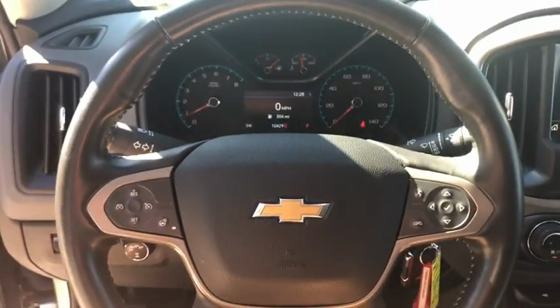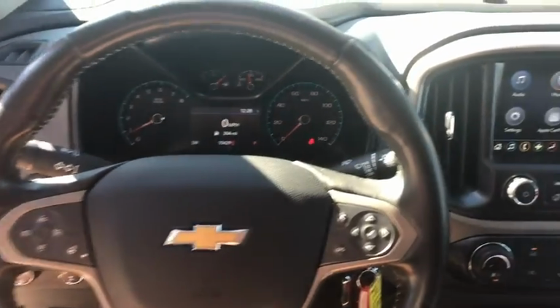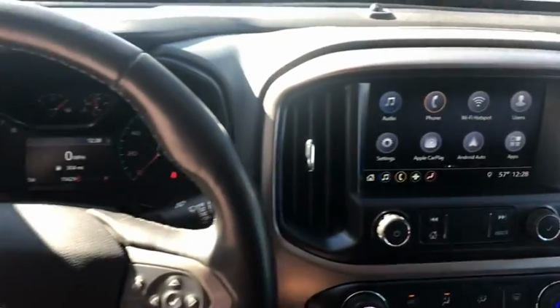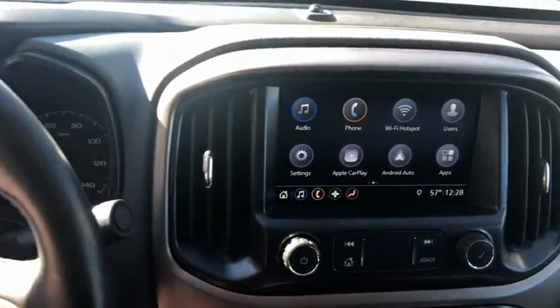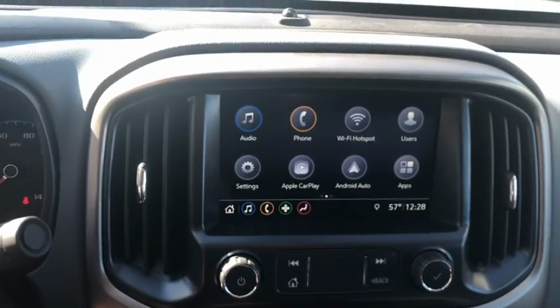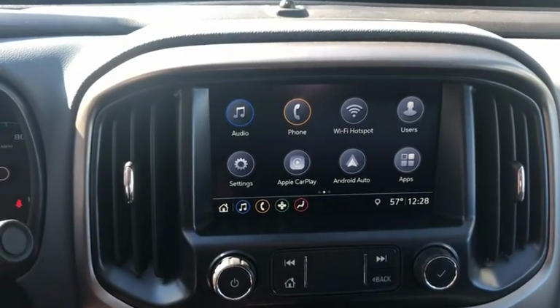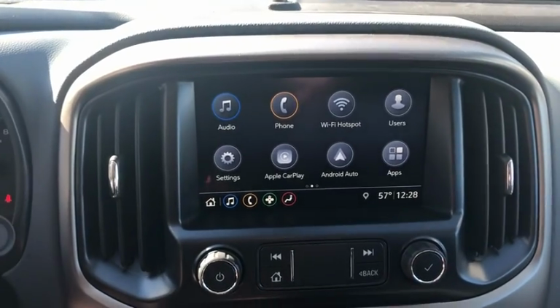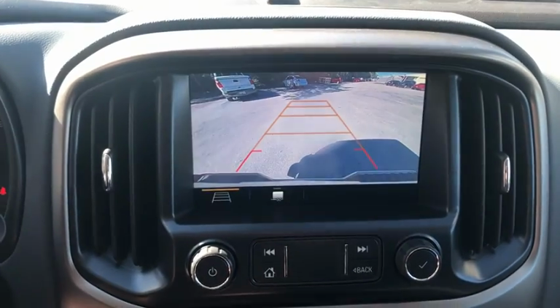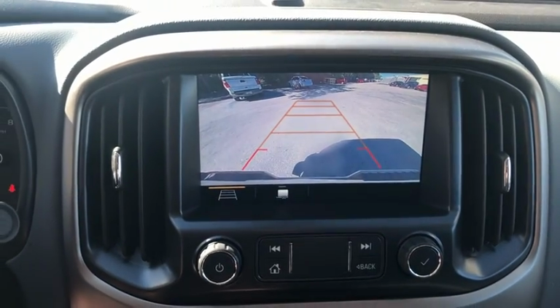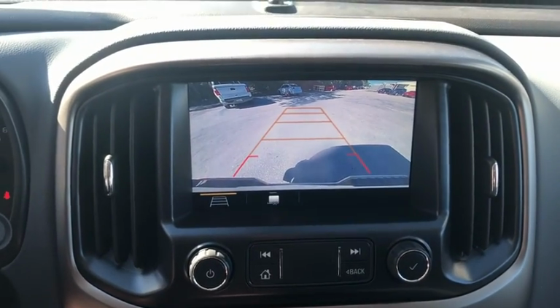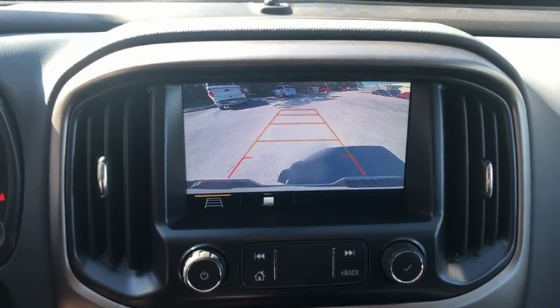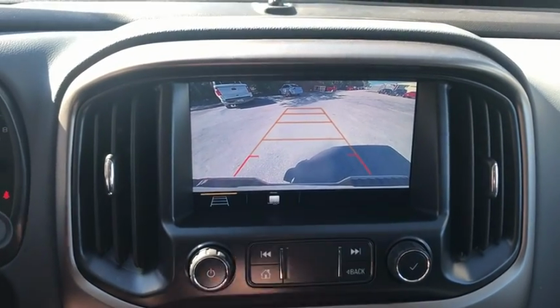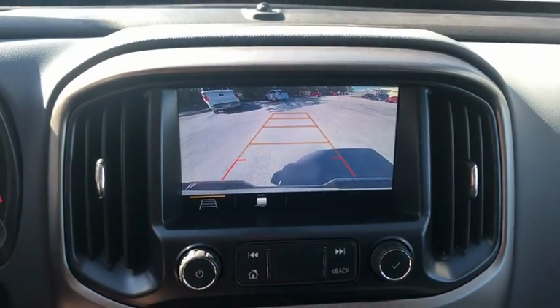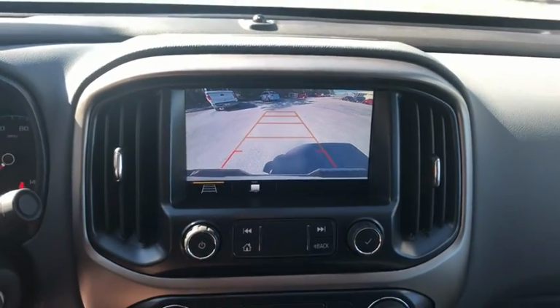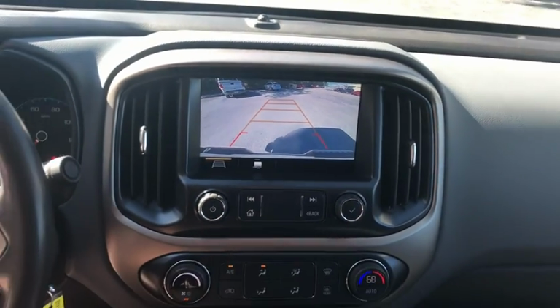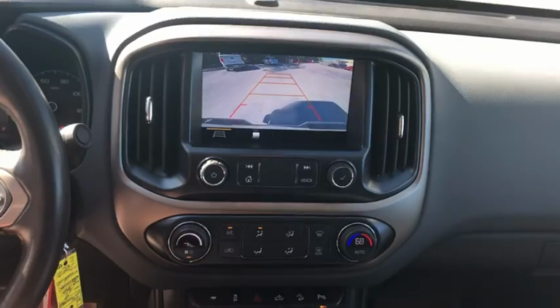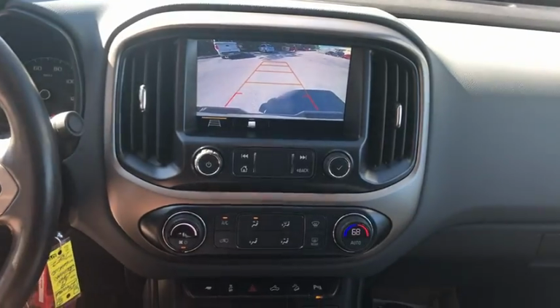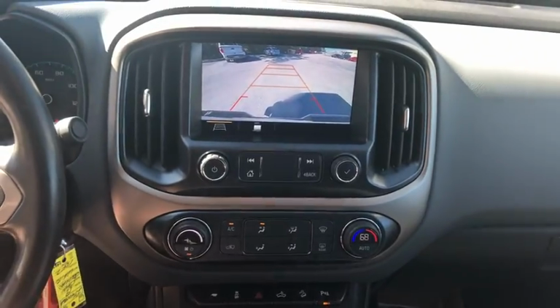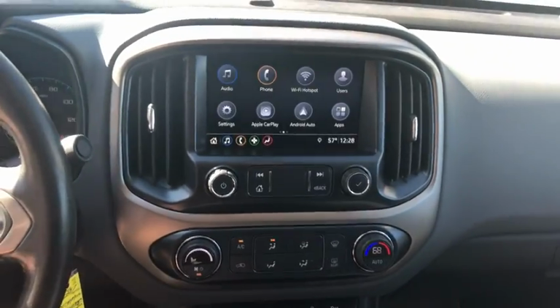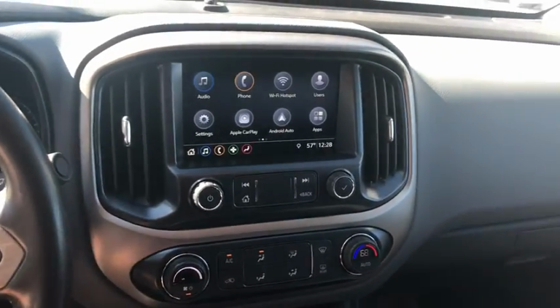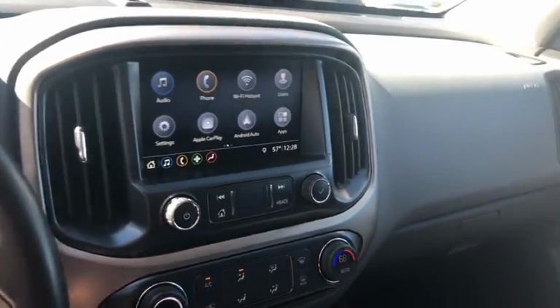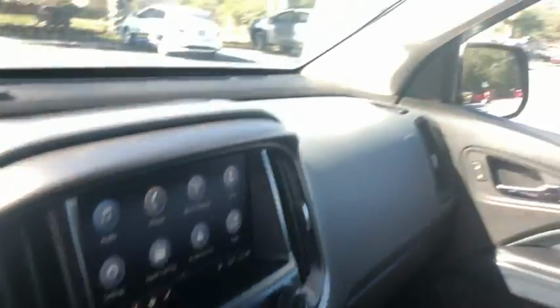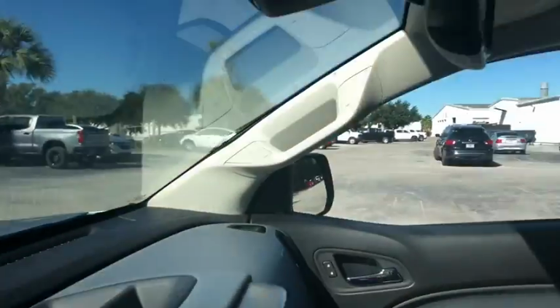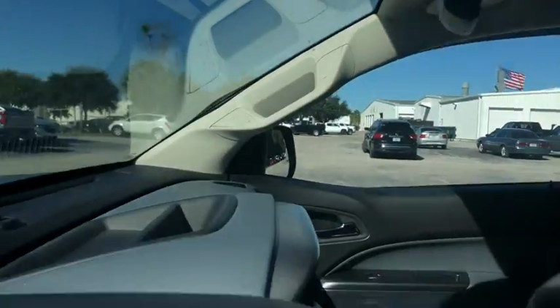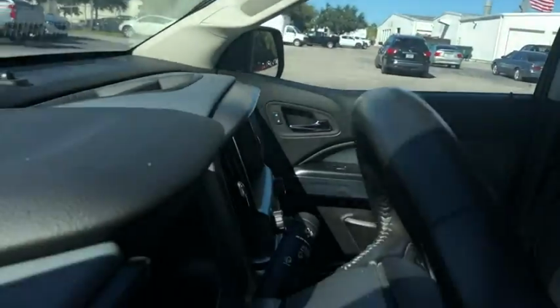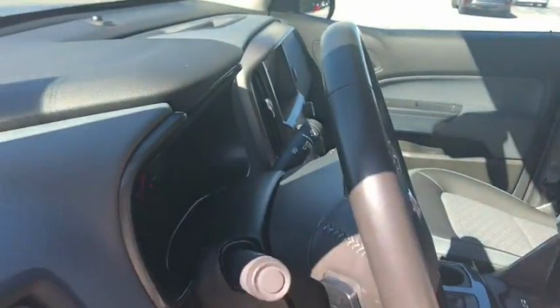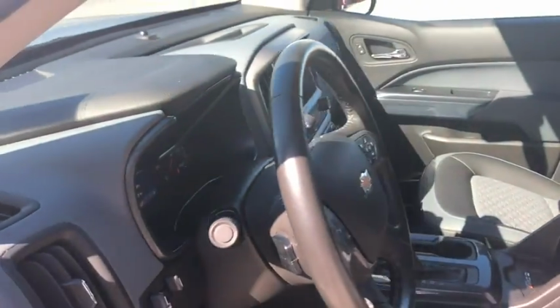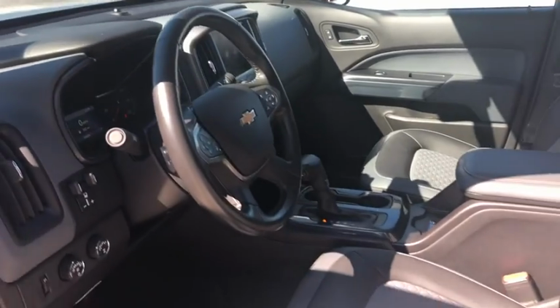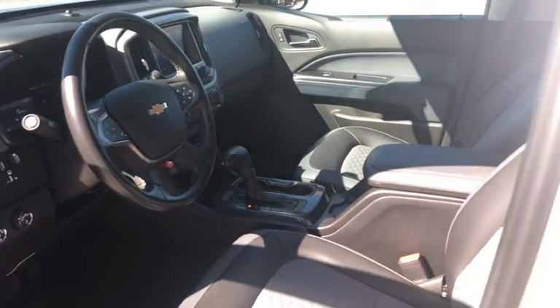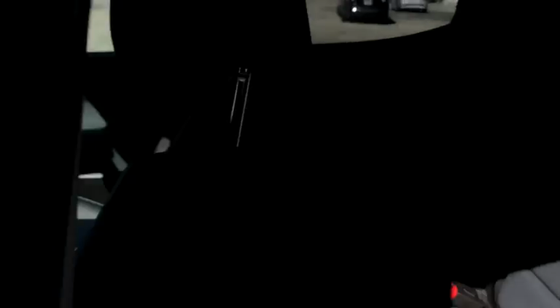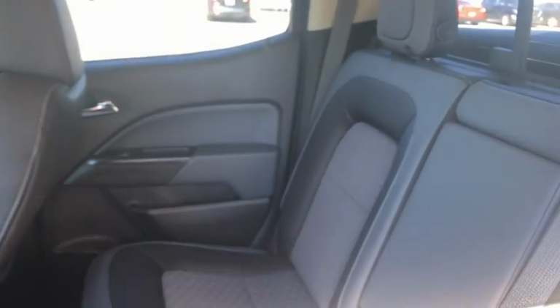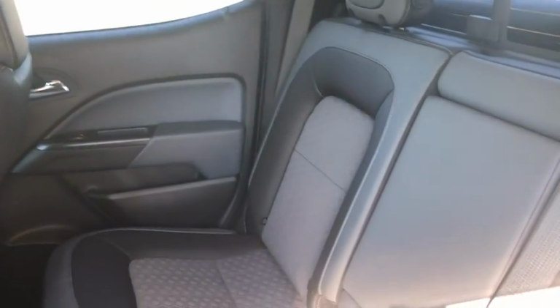Electronic stability control, security system, compass, fog lights, heated front seats, heated steering wheel, heated front driver and passenger seats, trip computer, tachometer, HD radio, panic alarm, and overhead console.